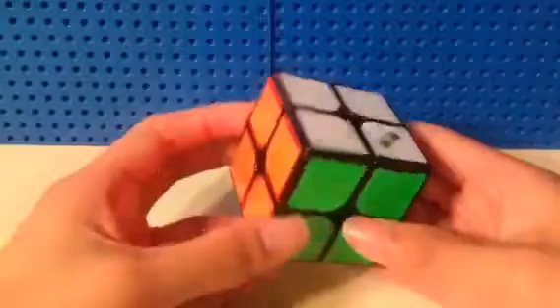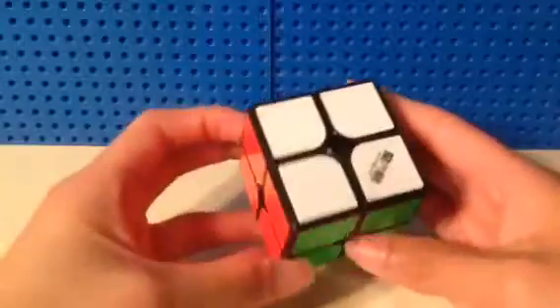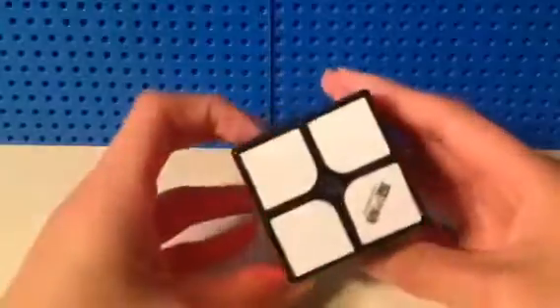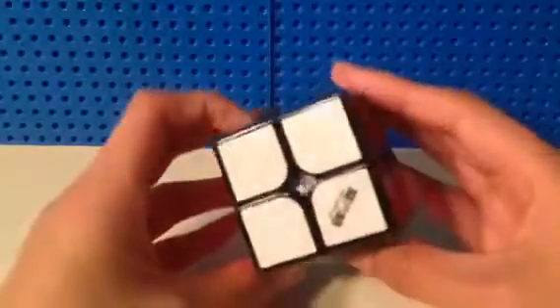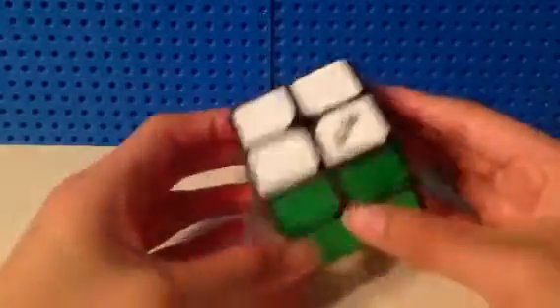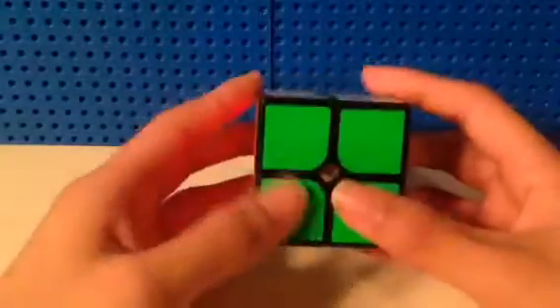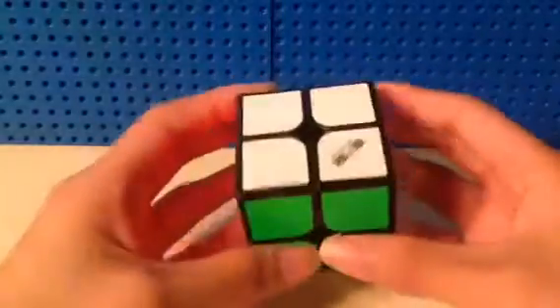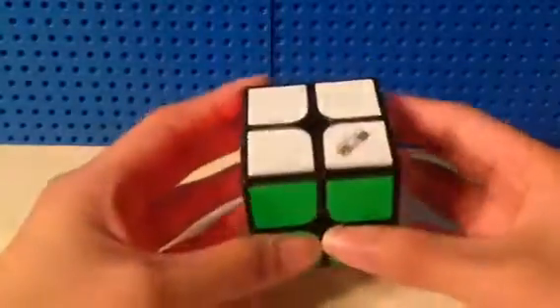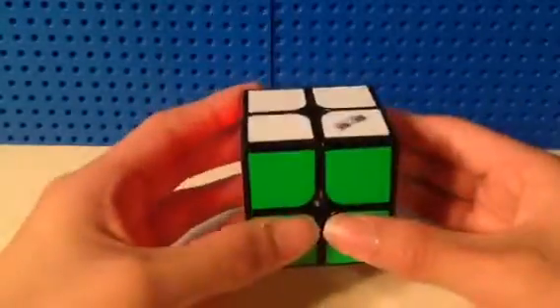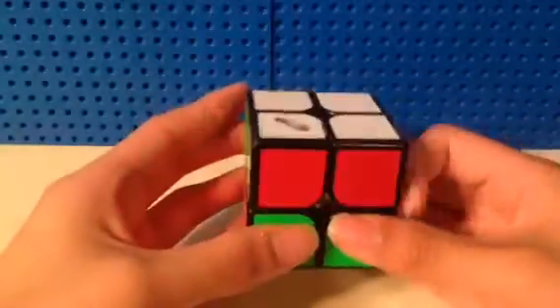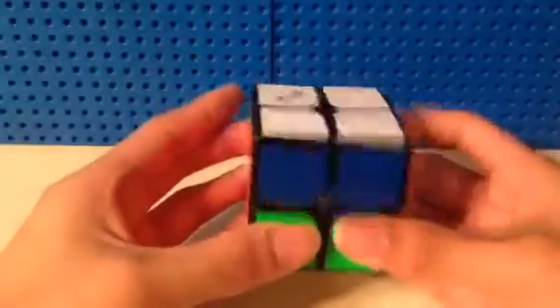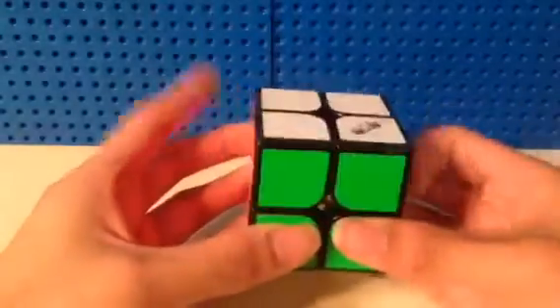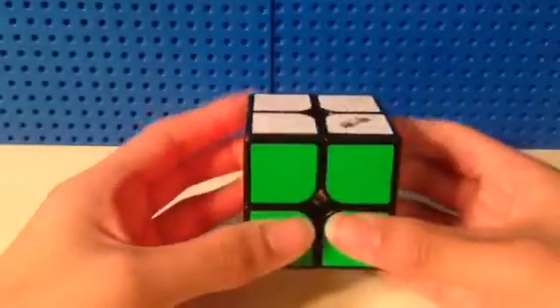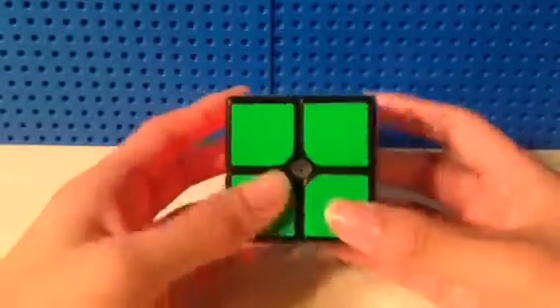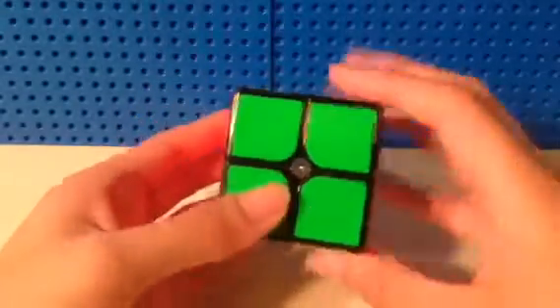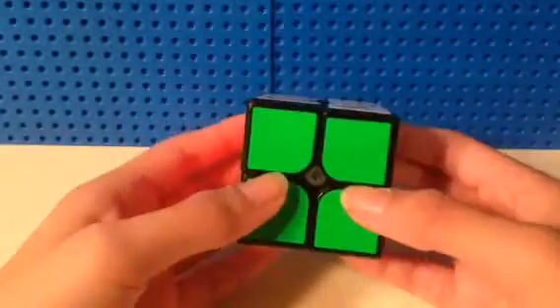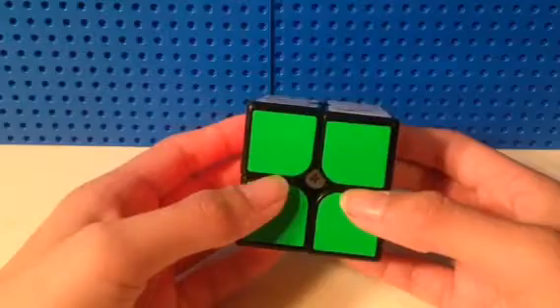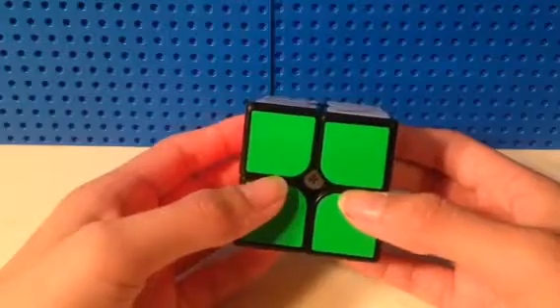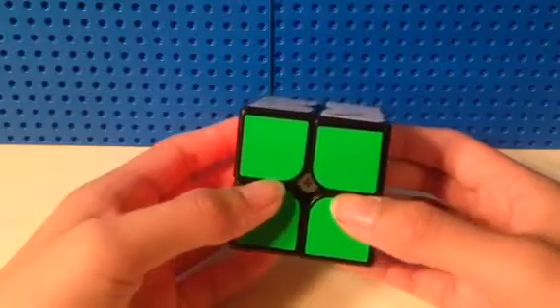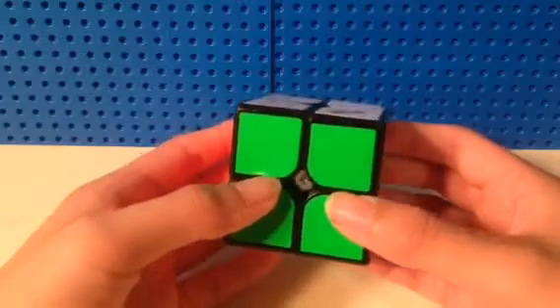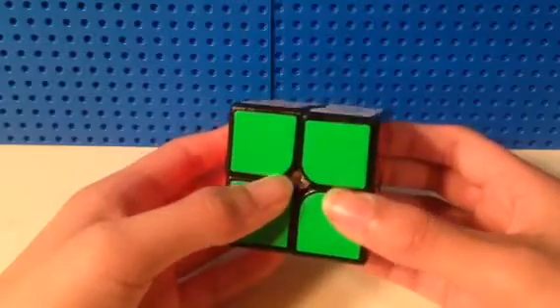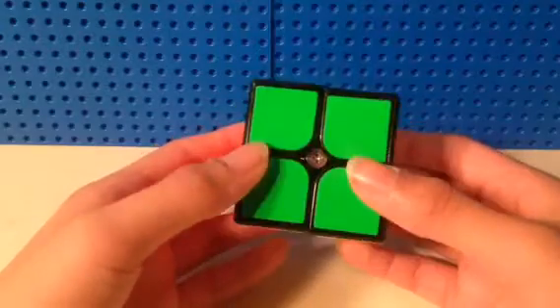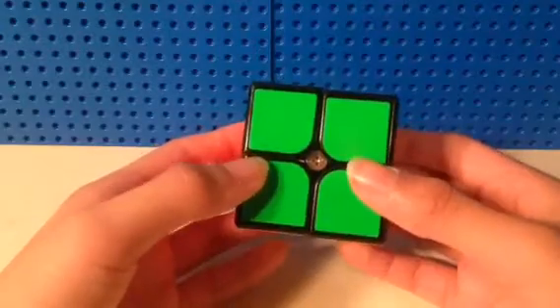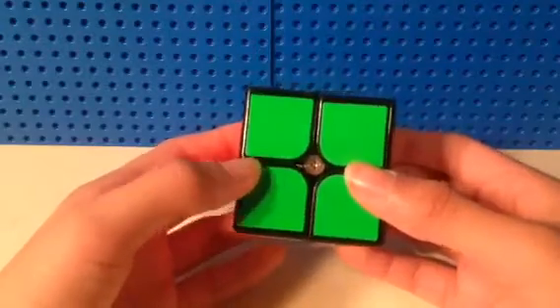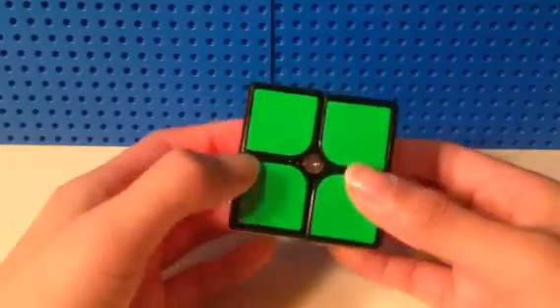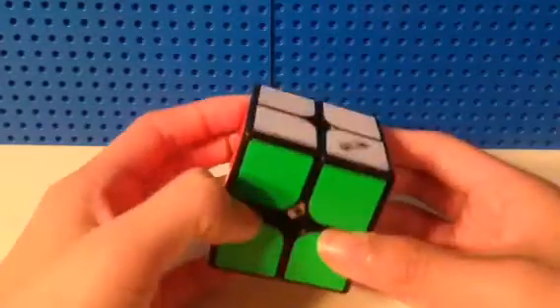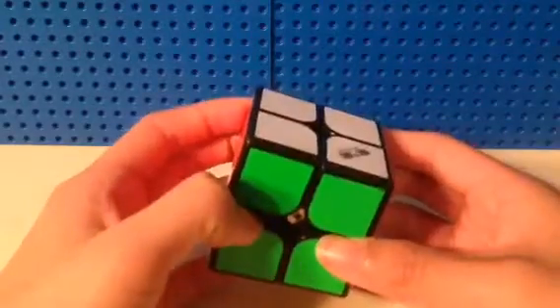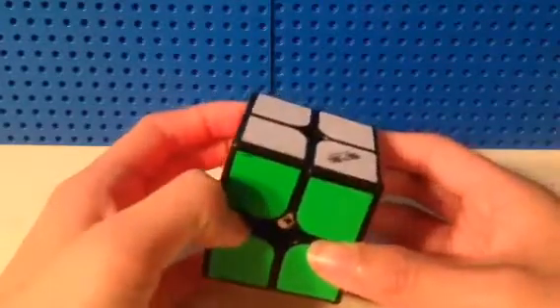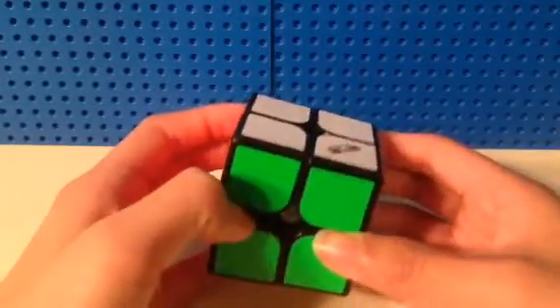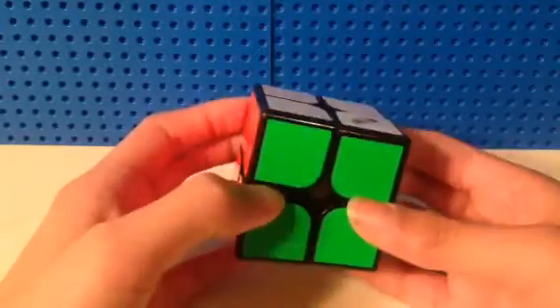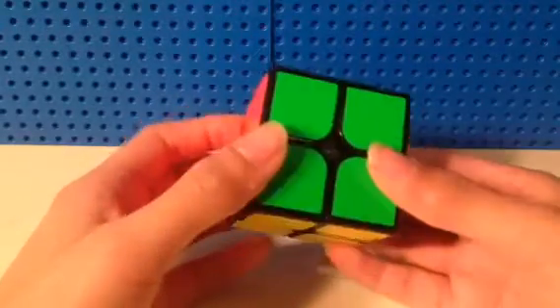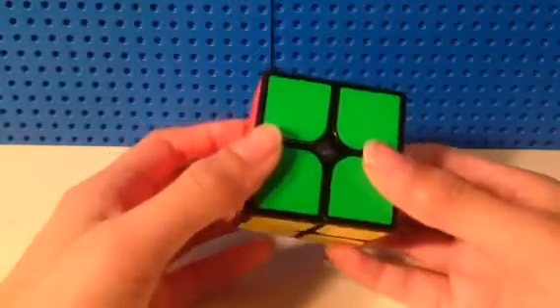For 2x2, I use this Qi Wuxia. I'm hoping to get a sub-4 average with a sub-3 single.